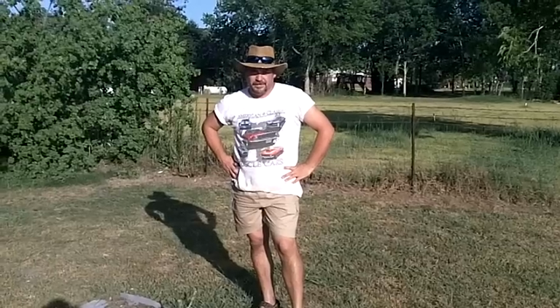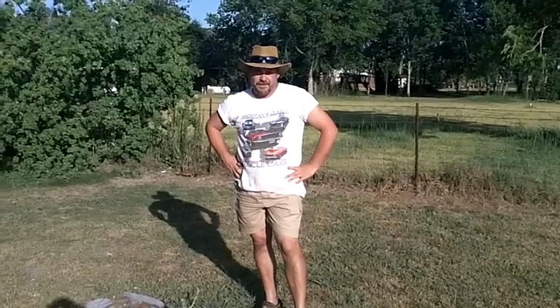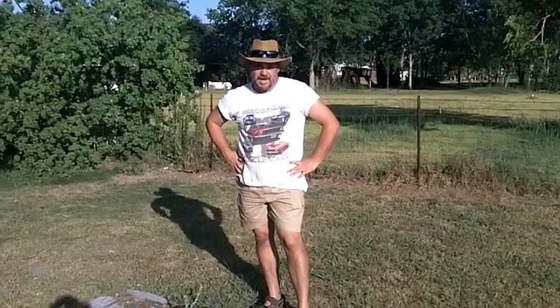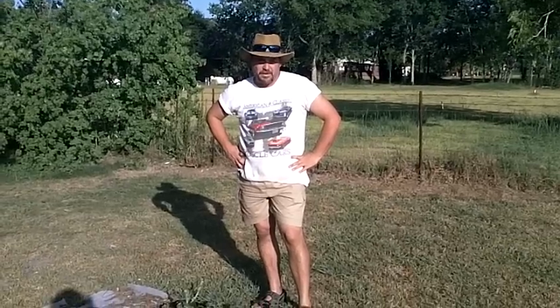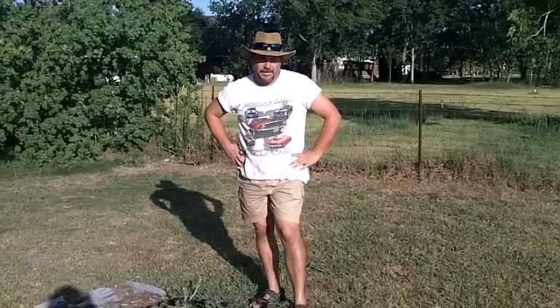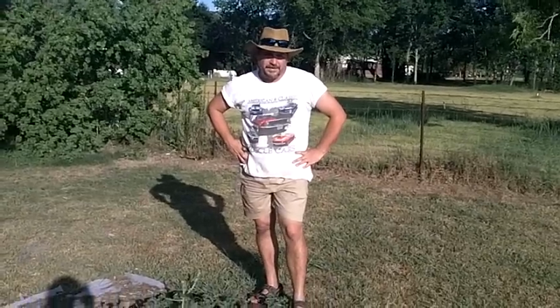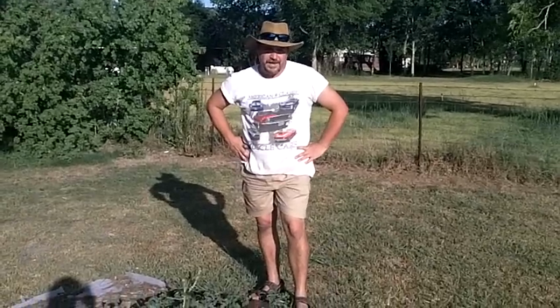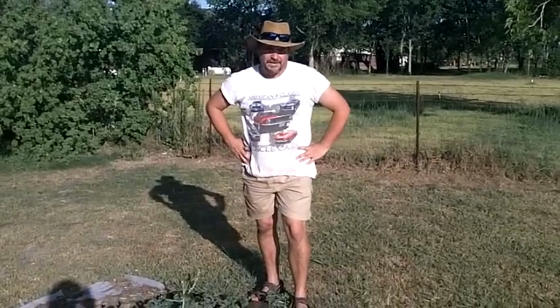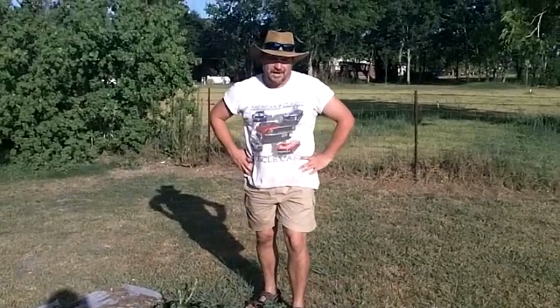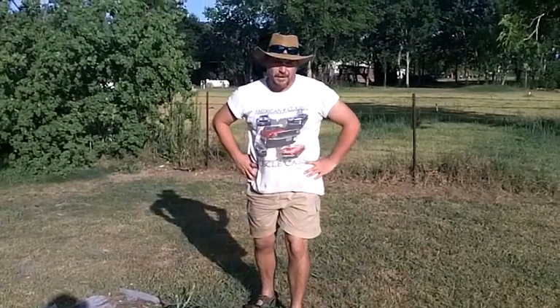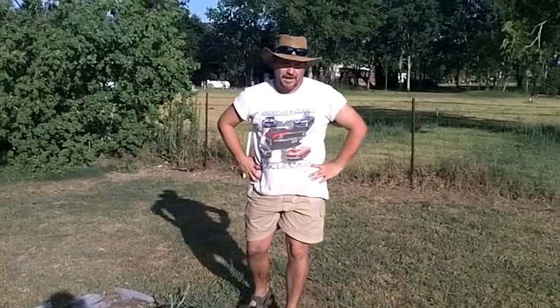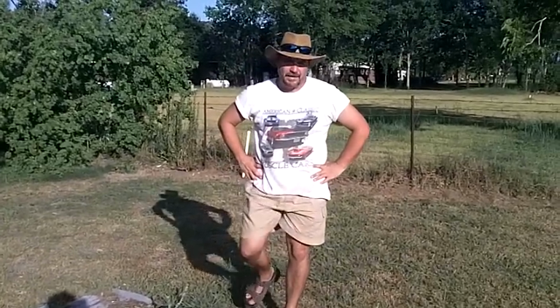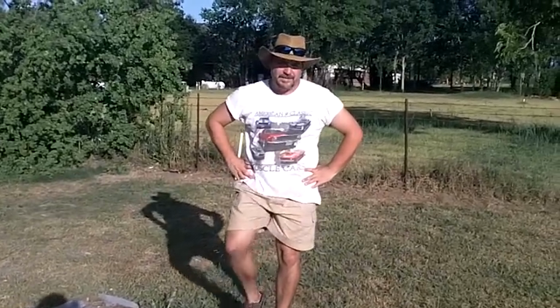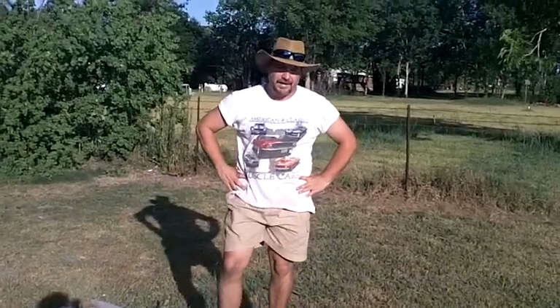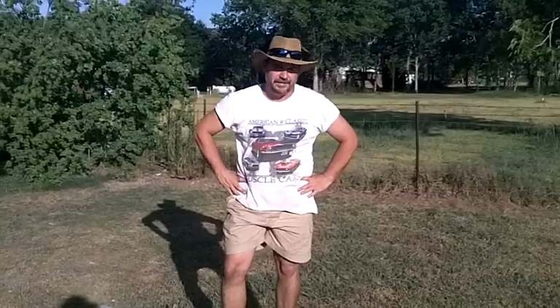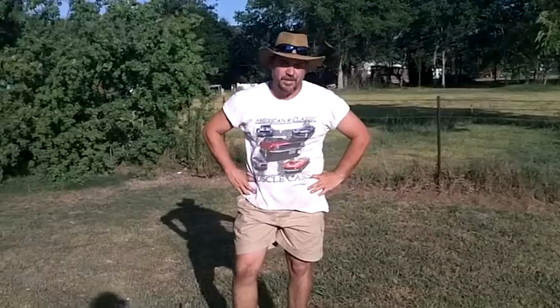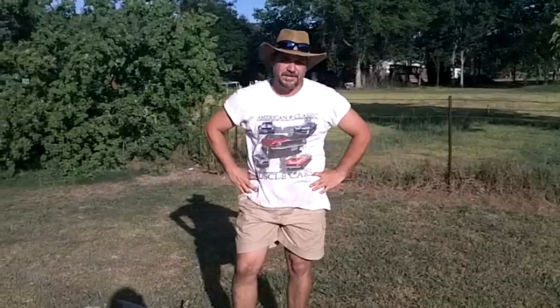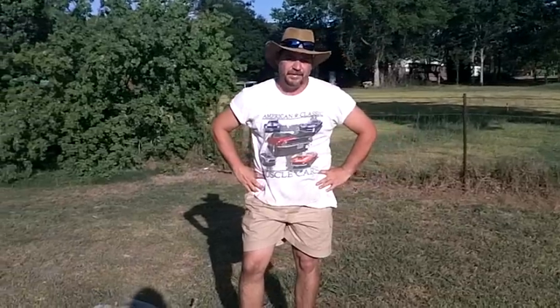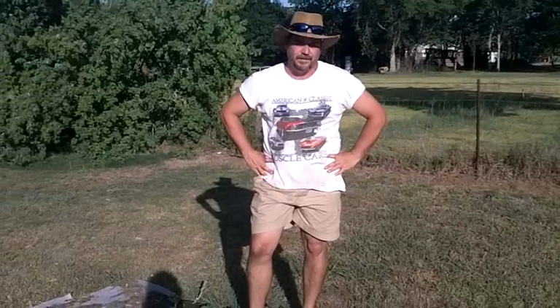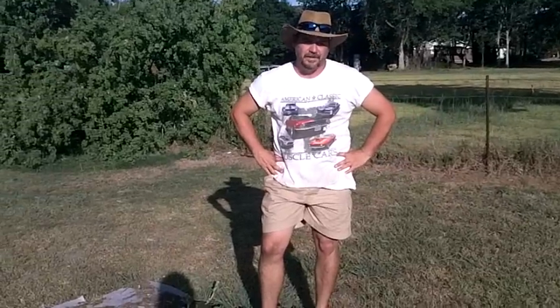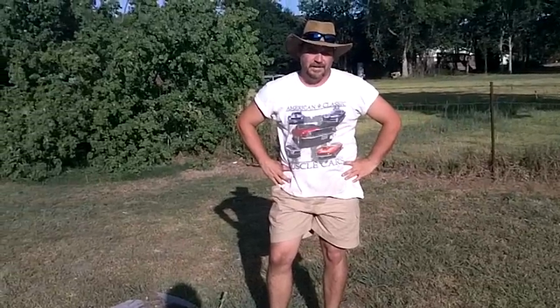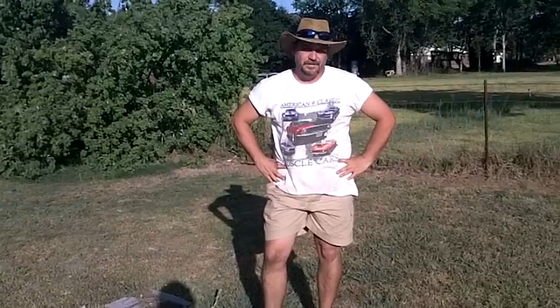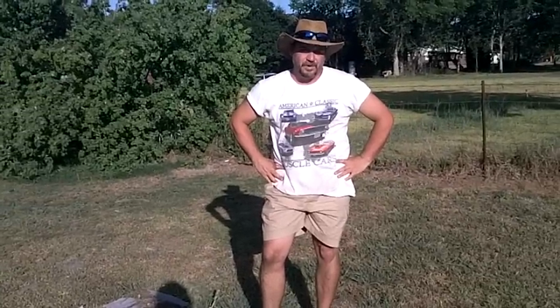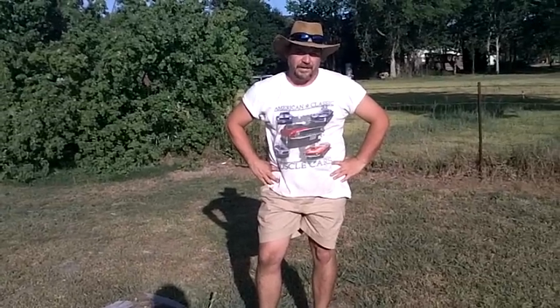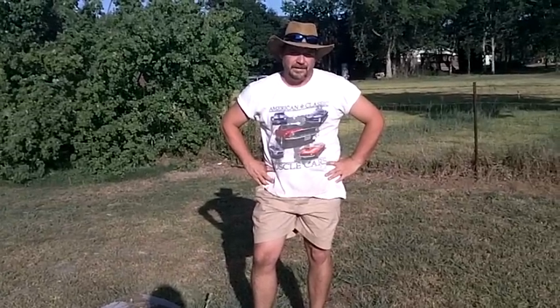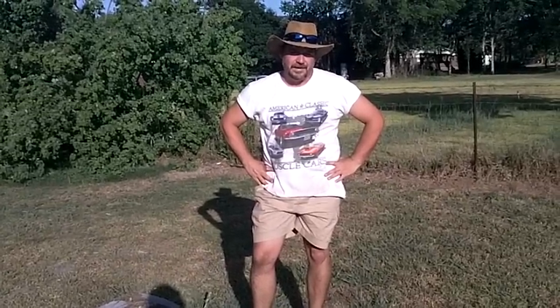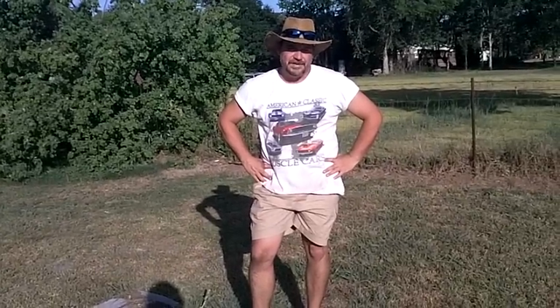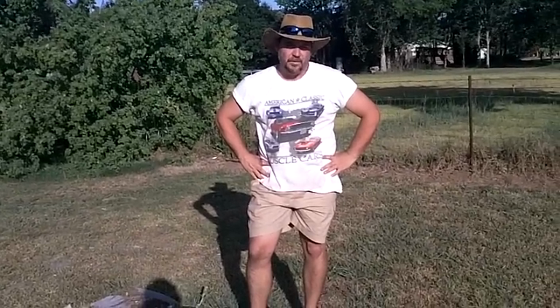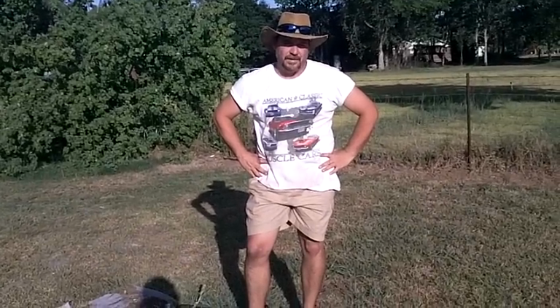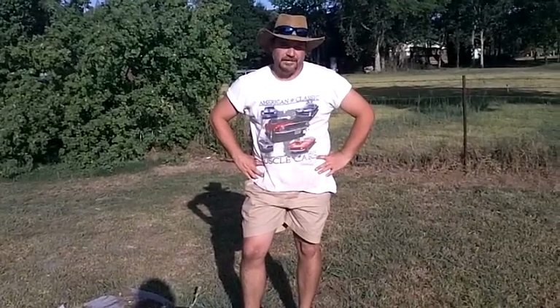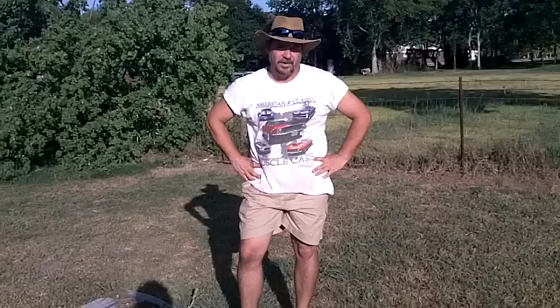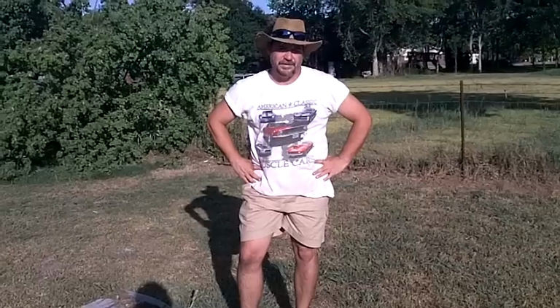Hi folks, welcome to another edition of GiantVegeties.com. Today is part two of growing giant watermelon. Part two.